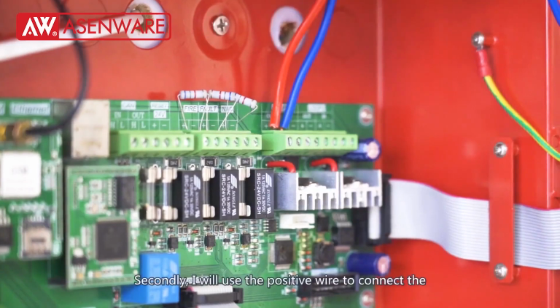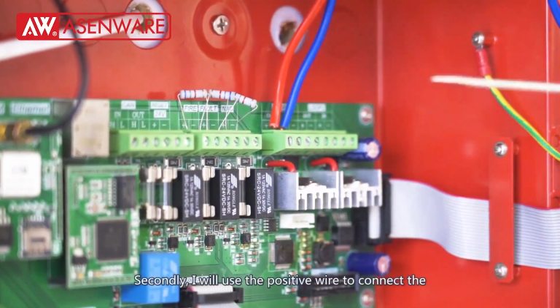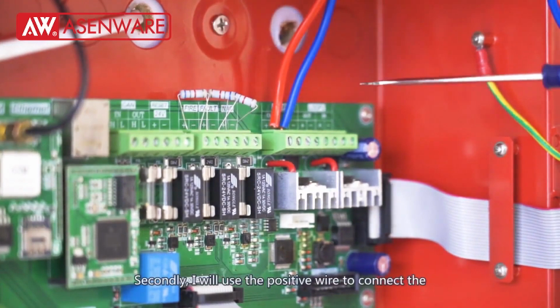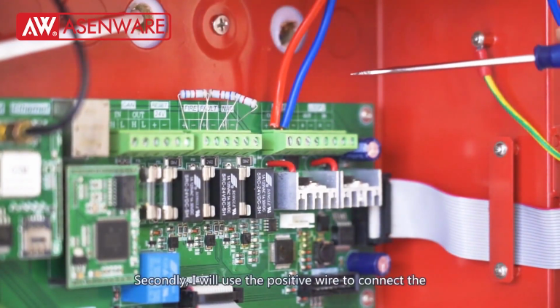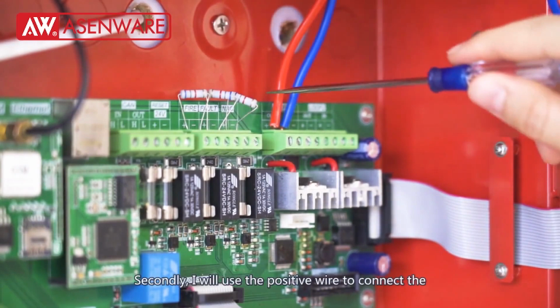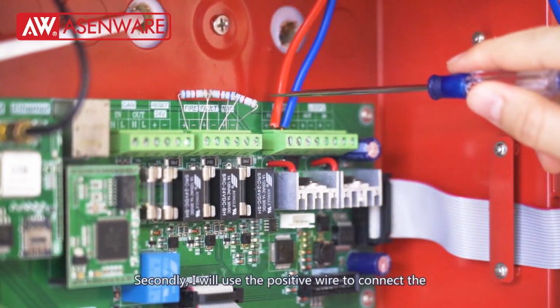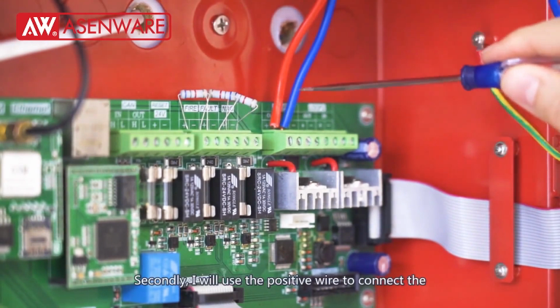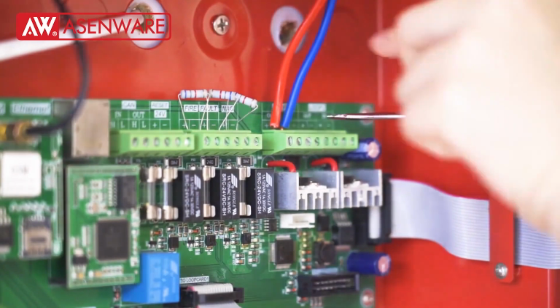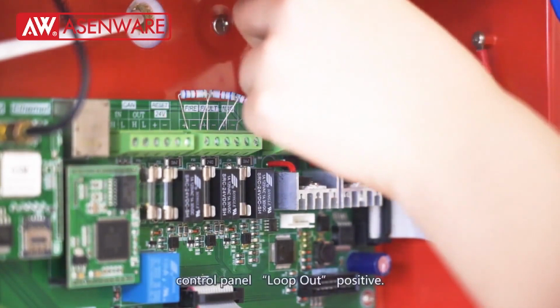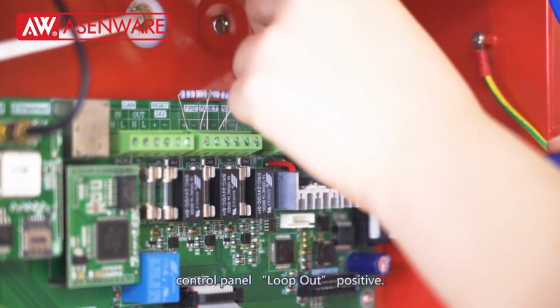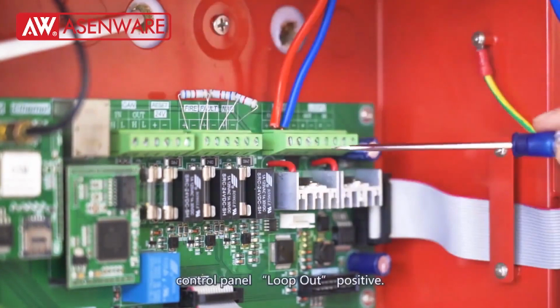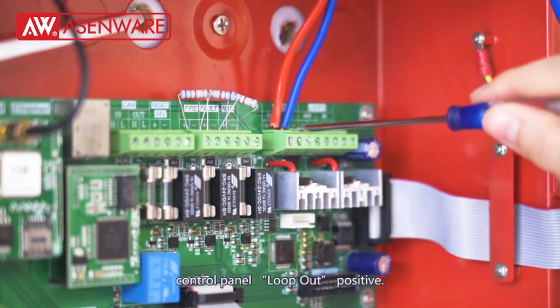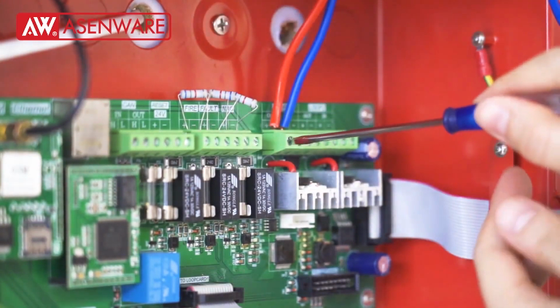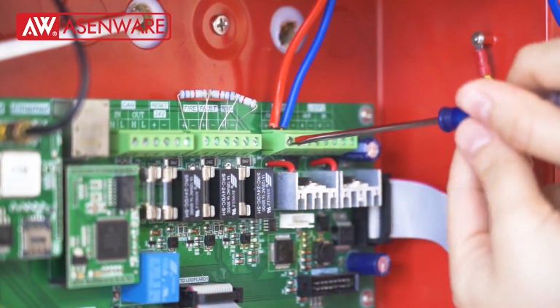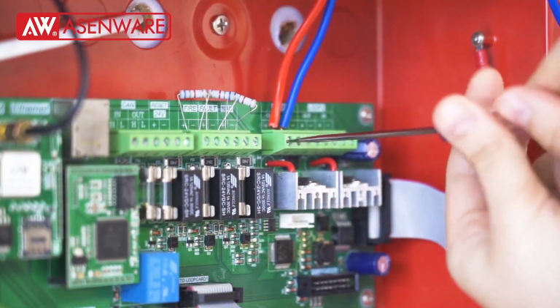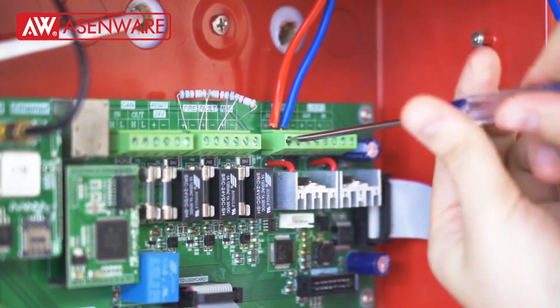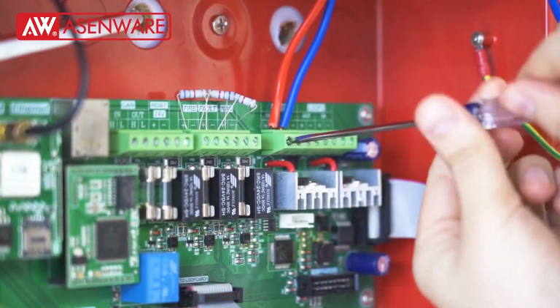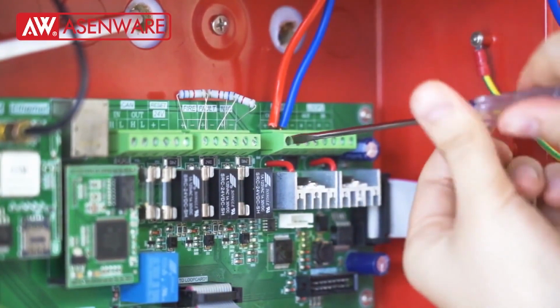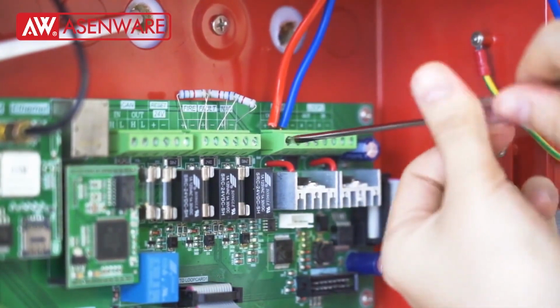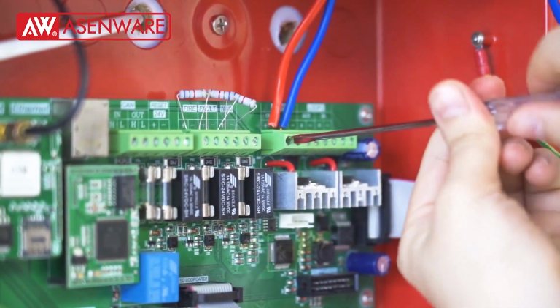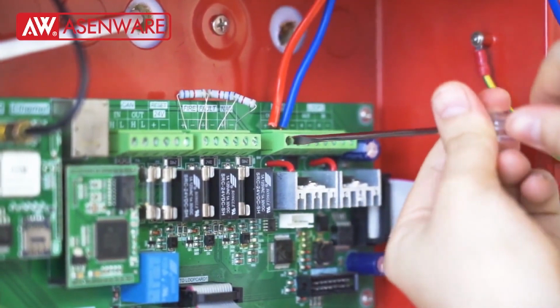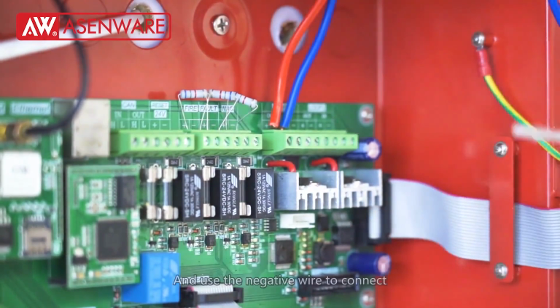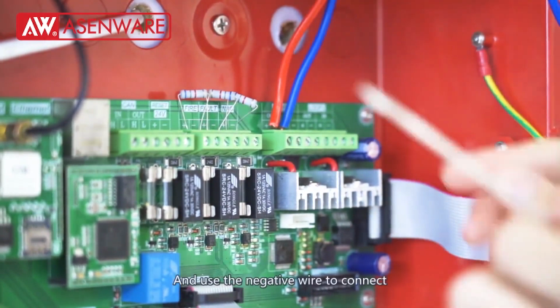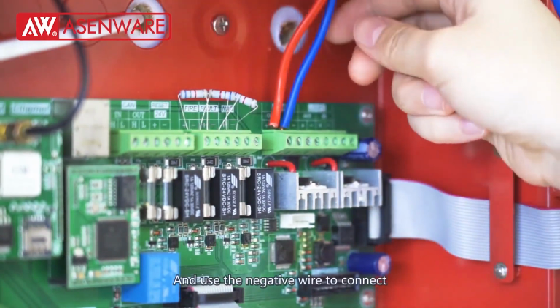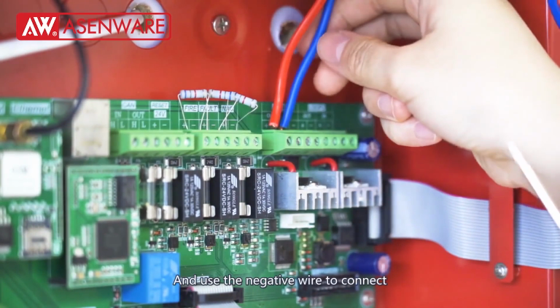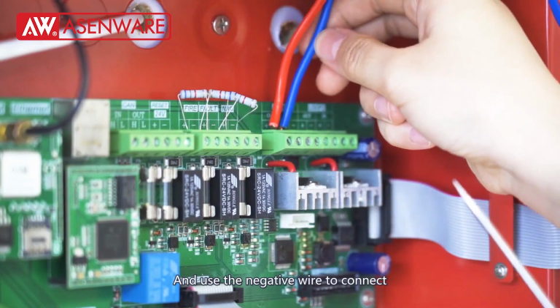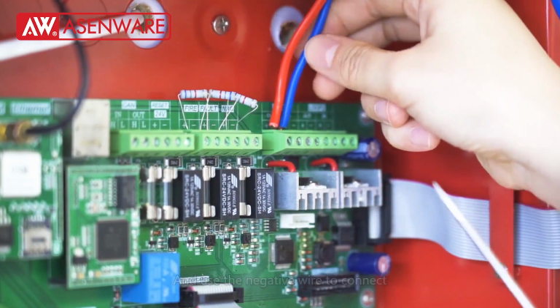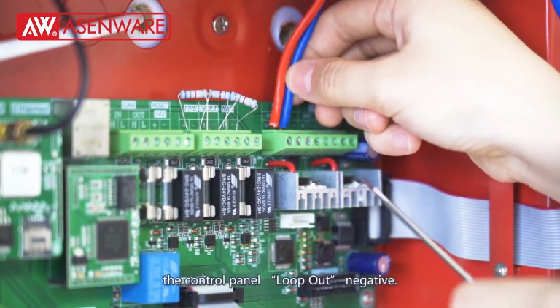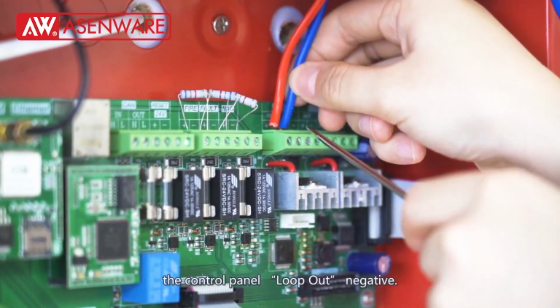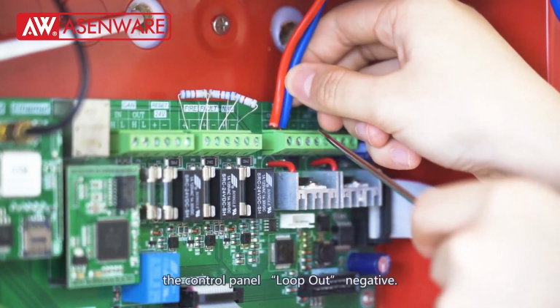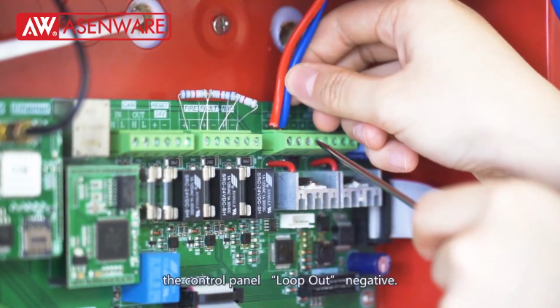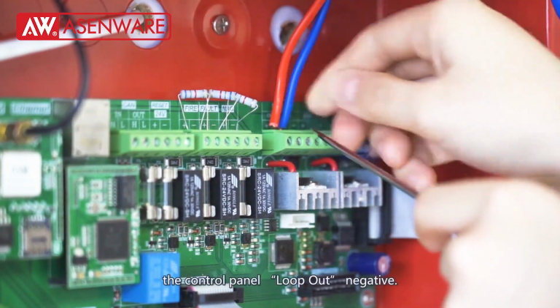Secondly, I will use the positive wire to connect the control panel loop out positive. And use the negative wire to connect the control panel loop out negative.